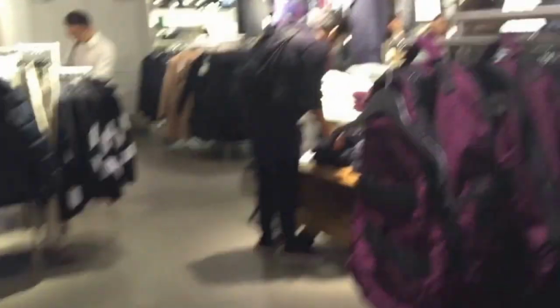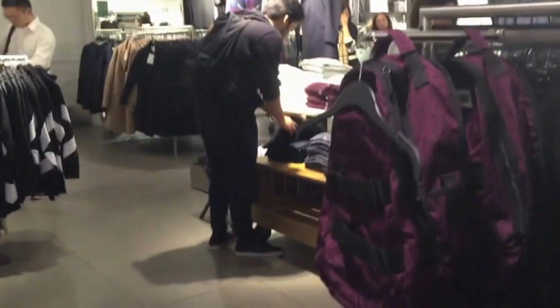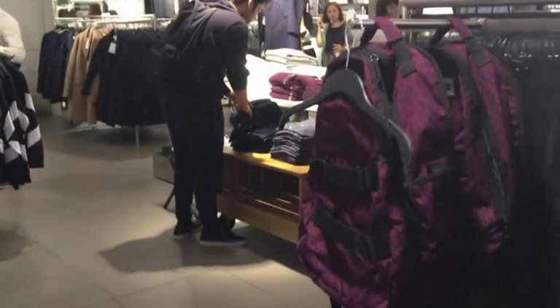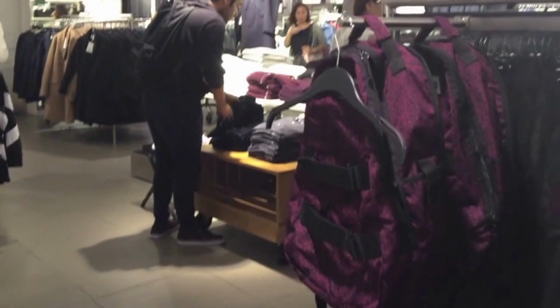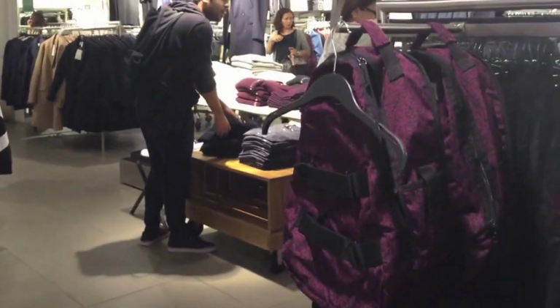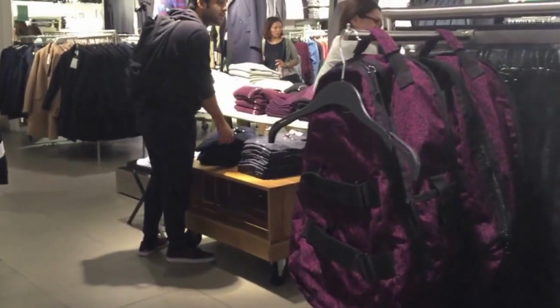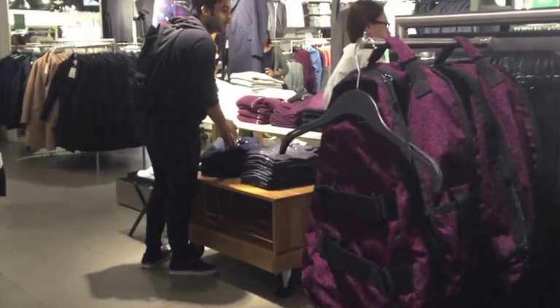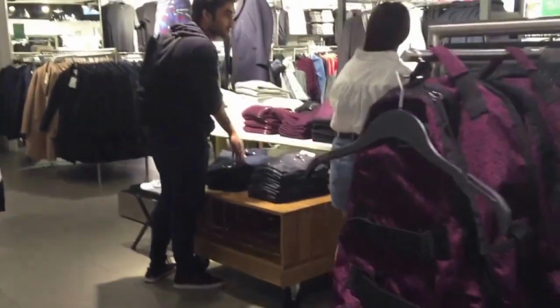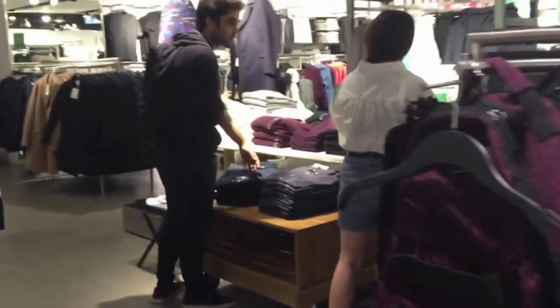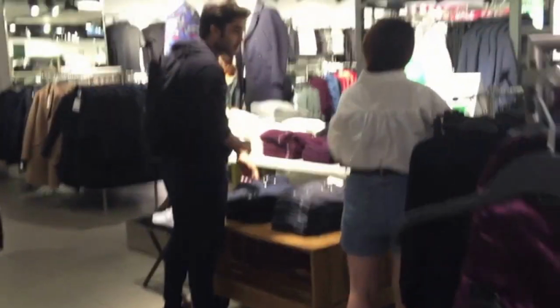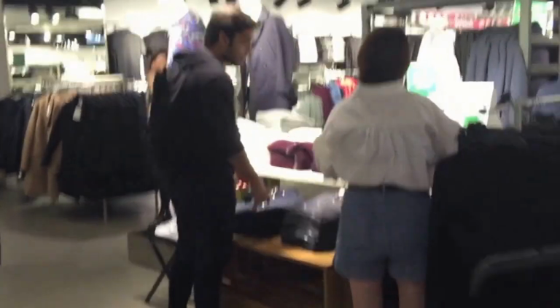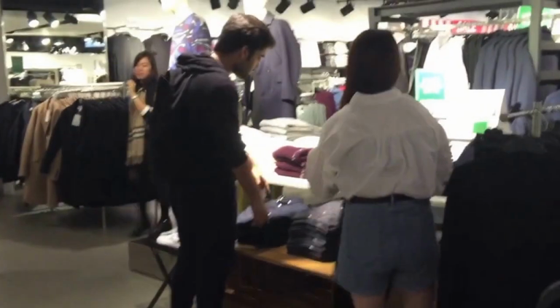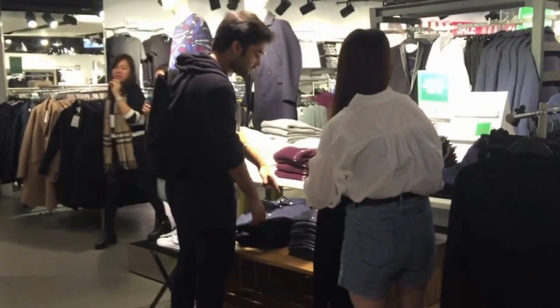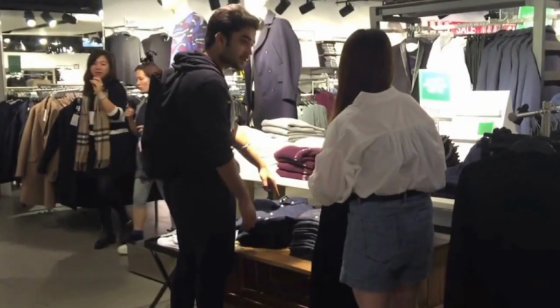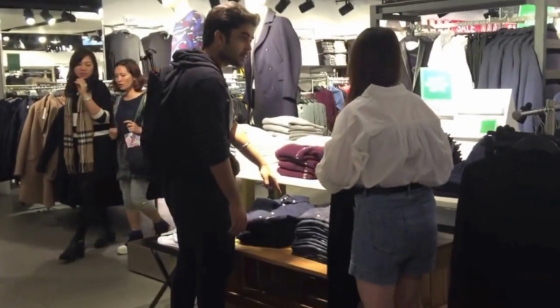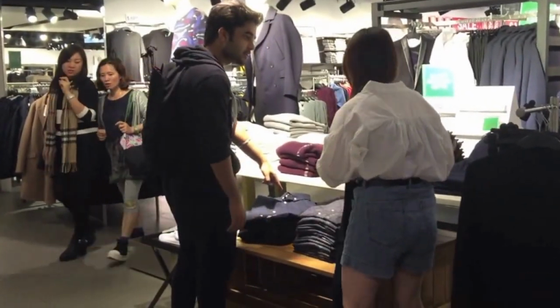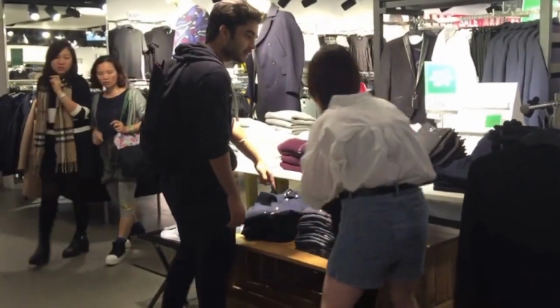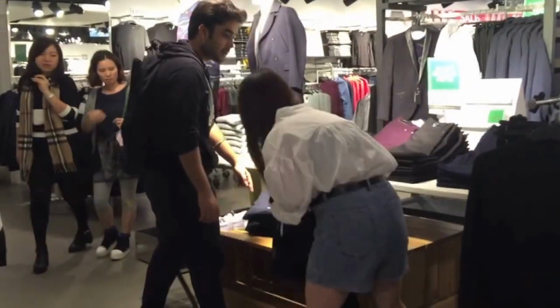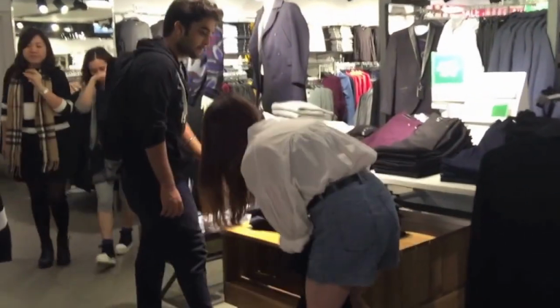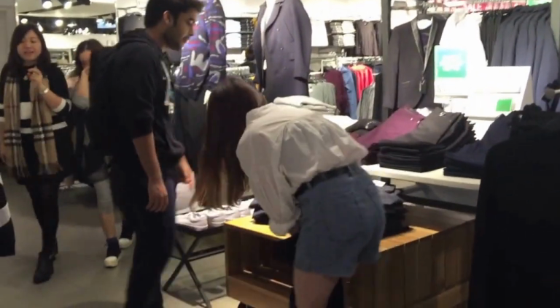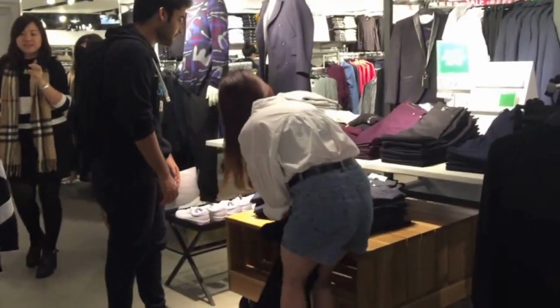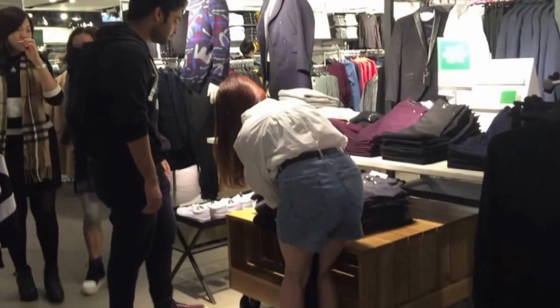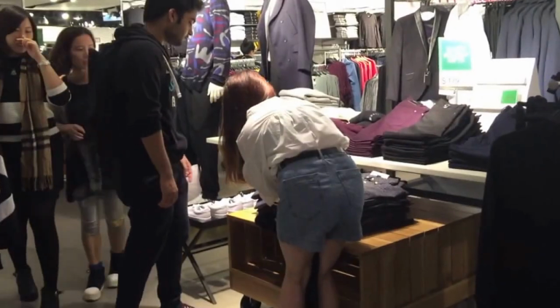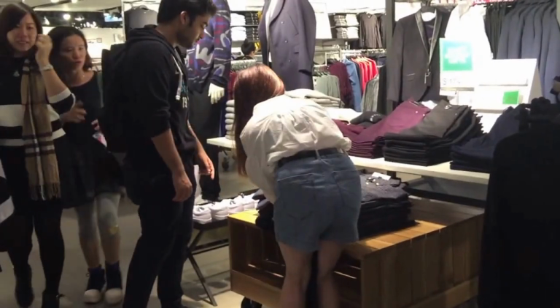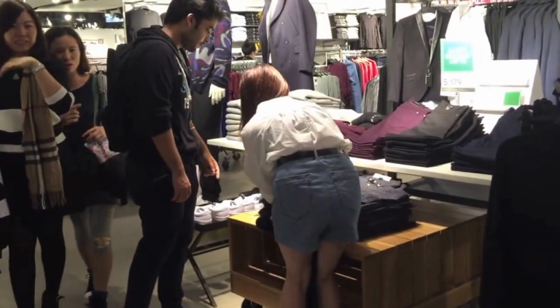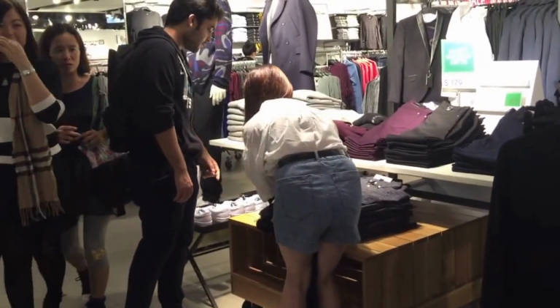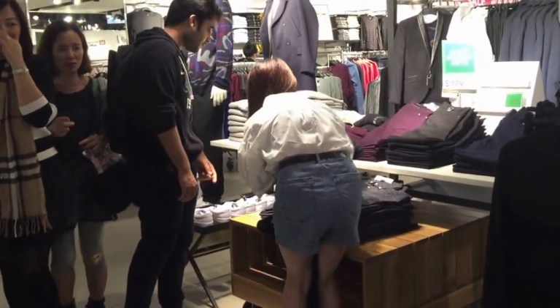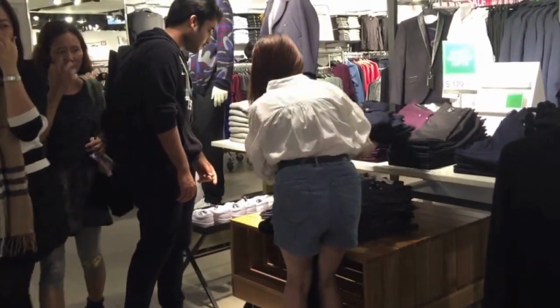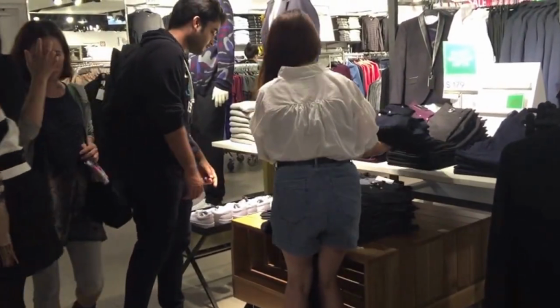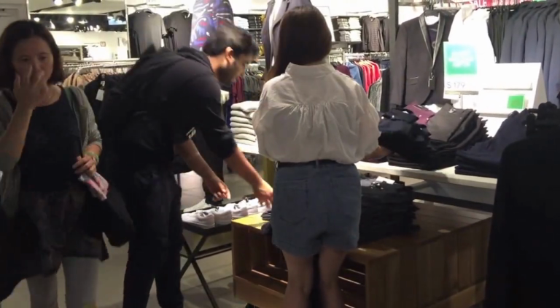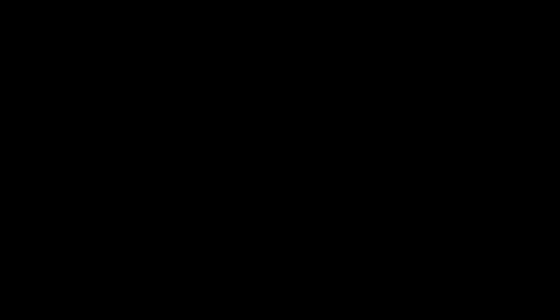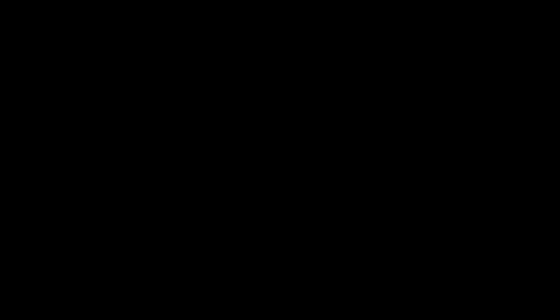However, in H&M, there was no problem with getting a salesman's attention and receiving immediate assistance.